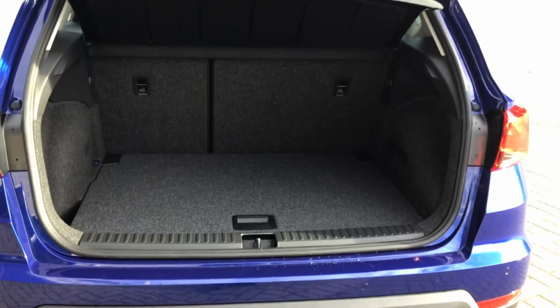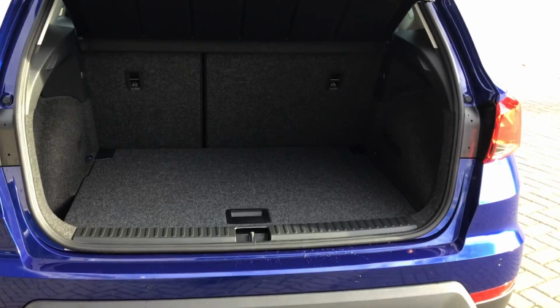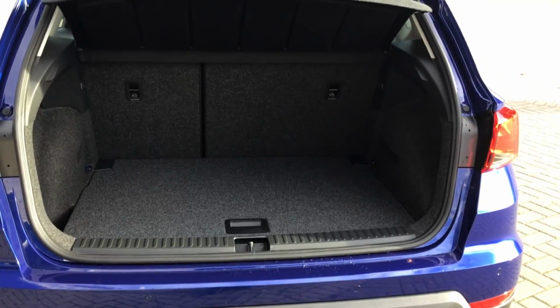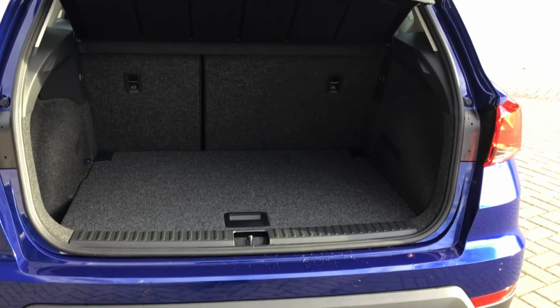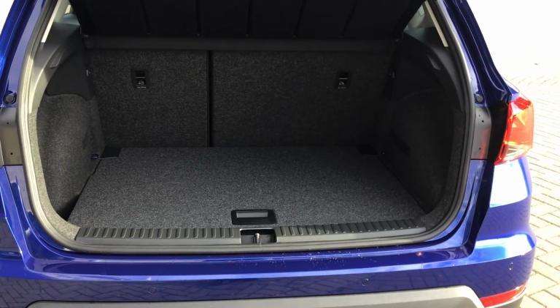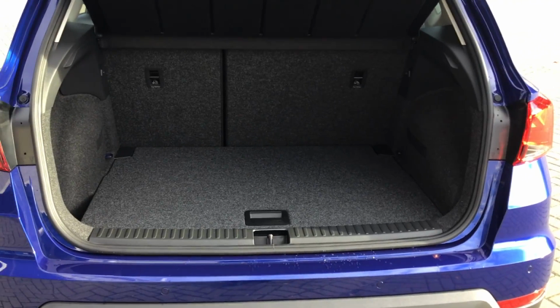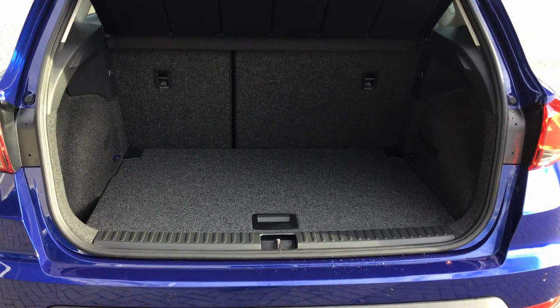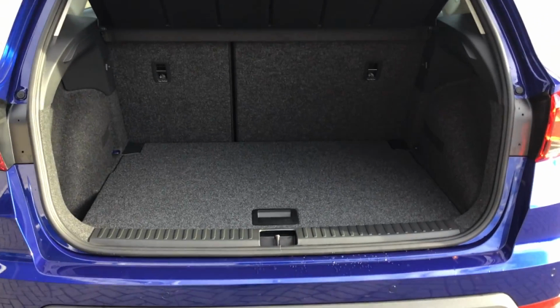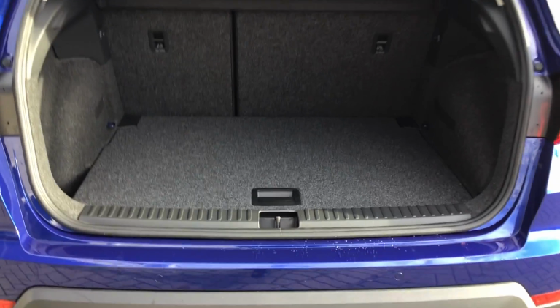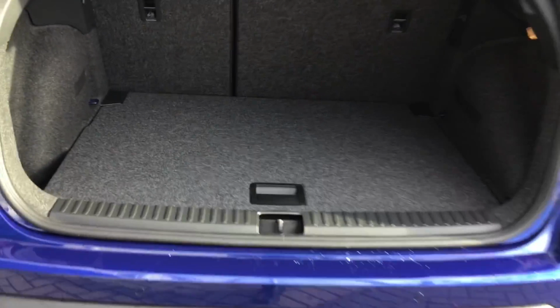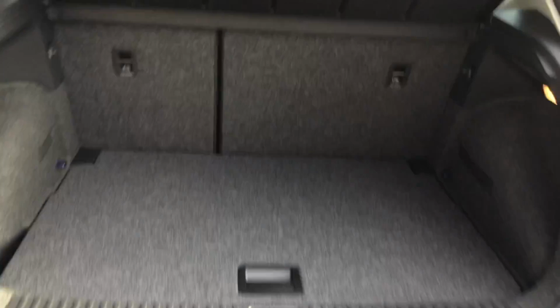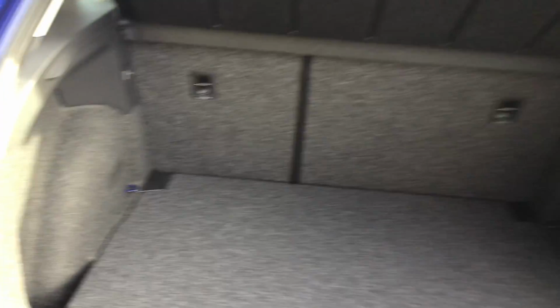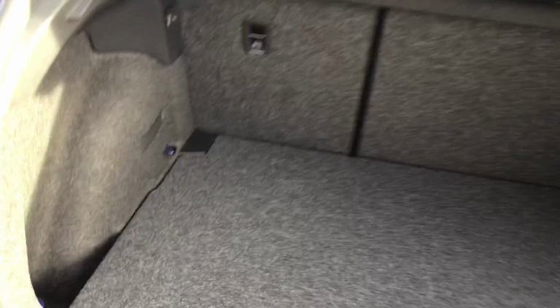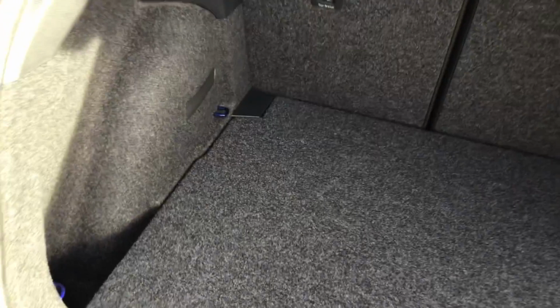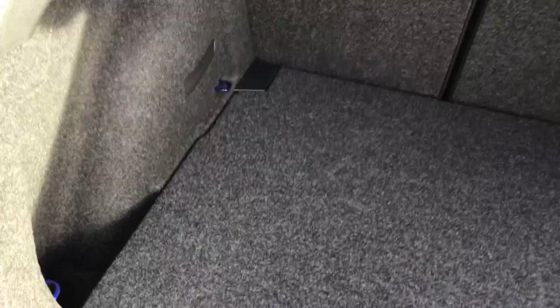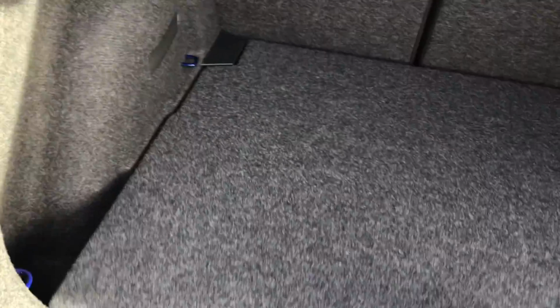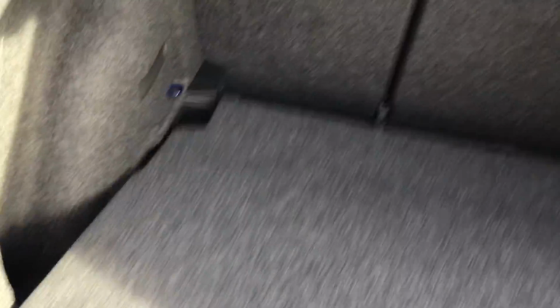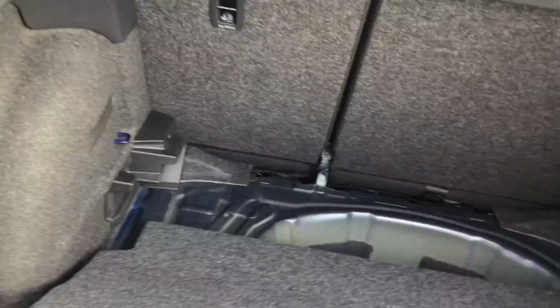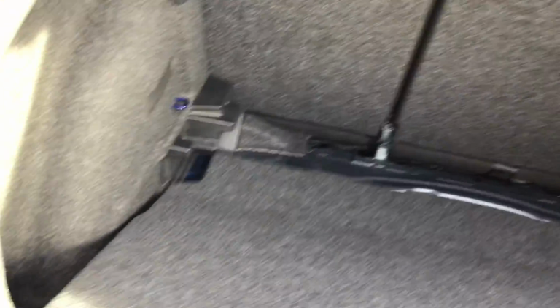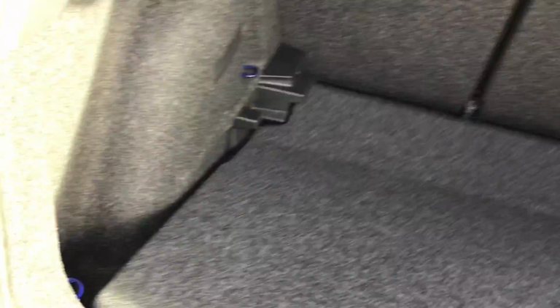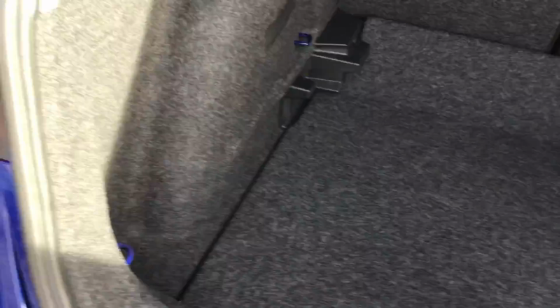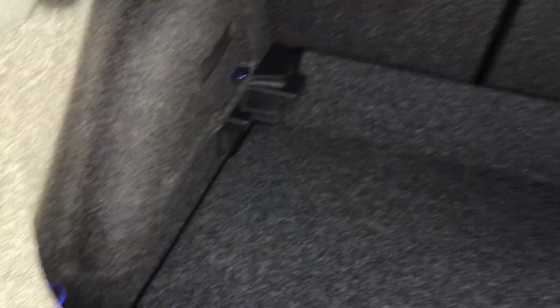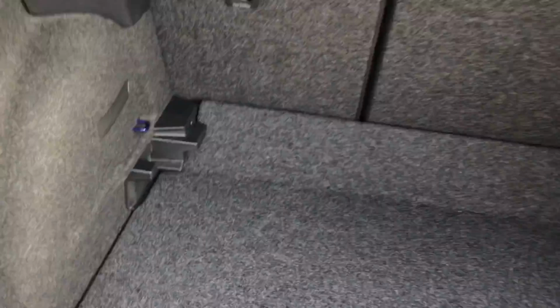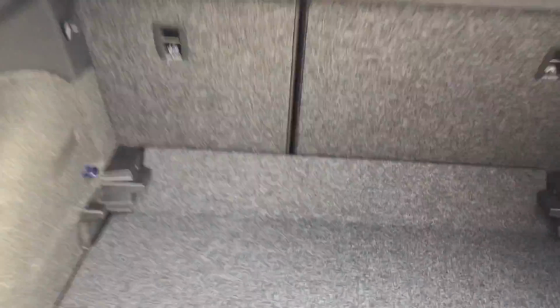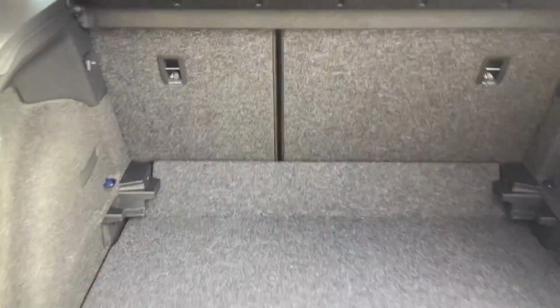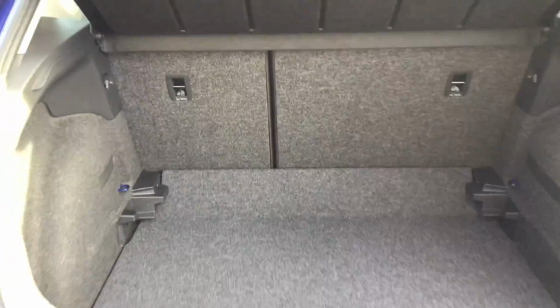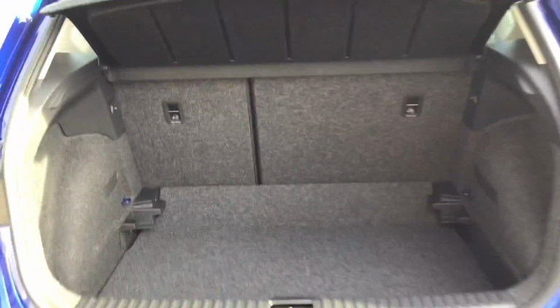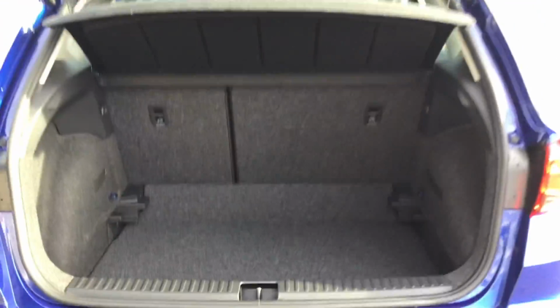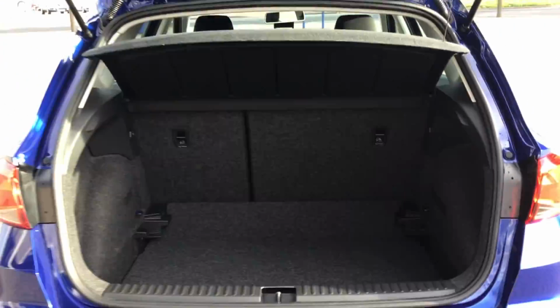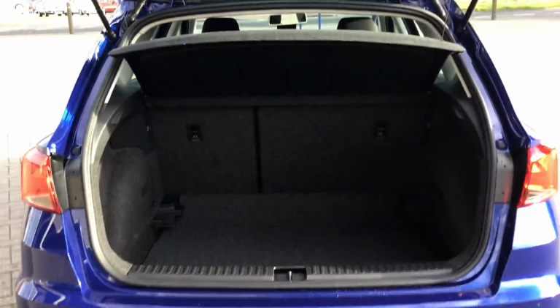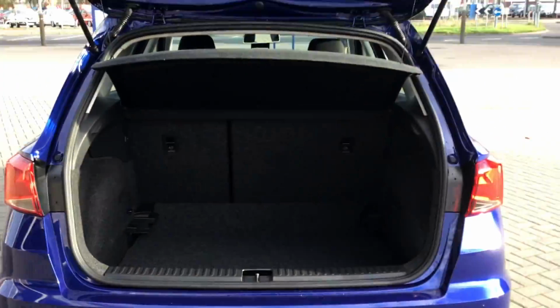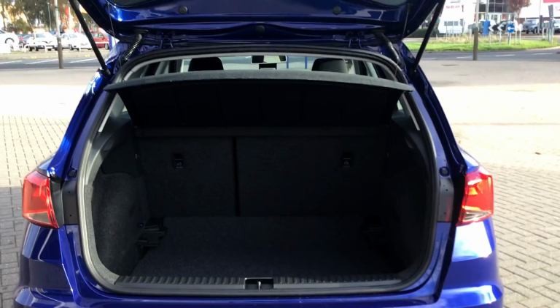In terms of the boot on the car, you do have a double floor boot level, so you can drop that down as well to give you the maximum boot capacity.